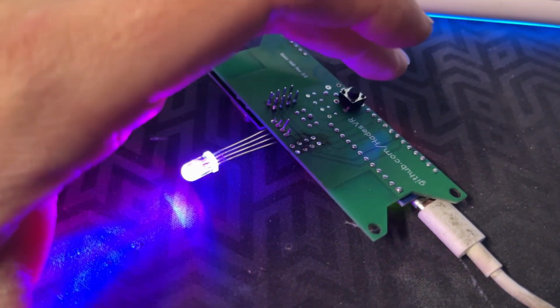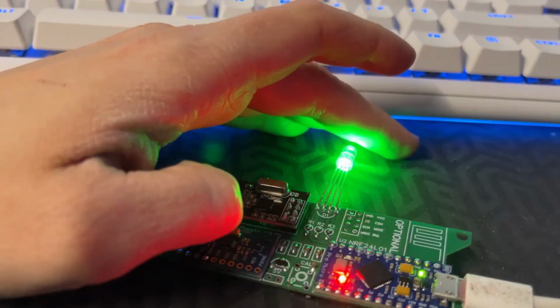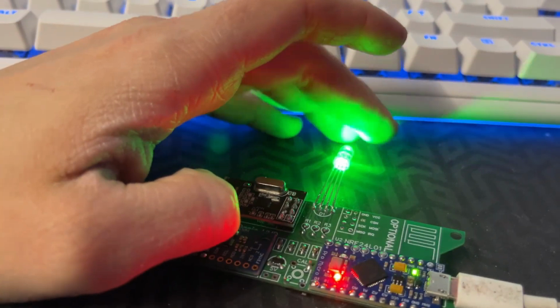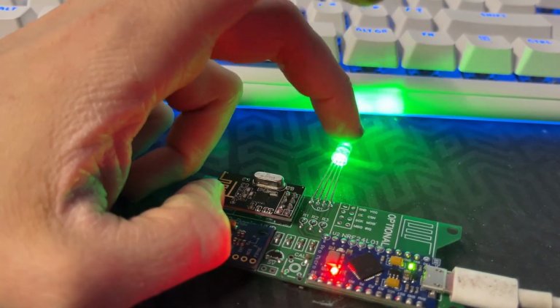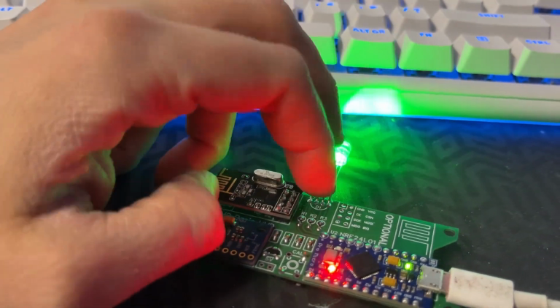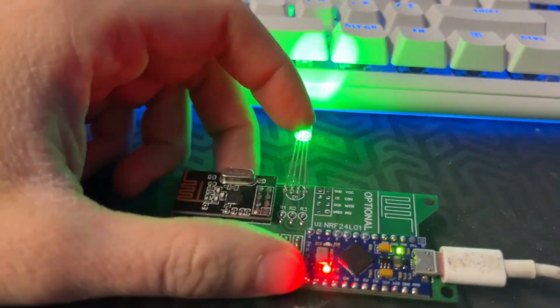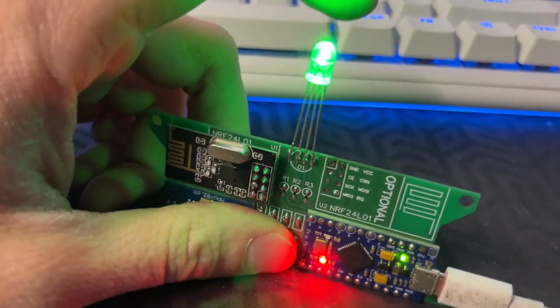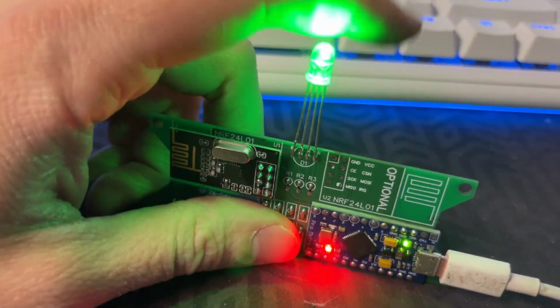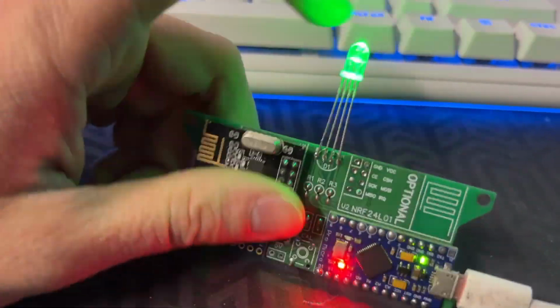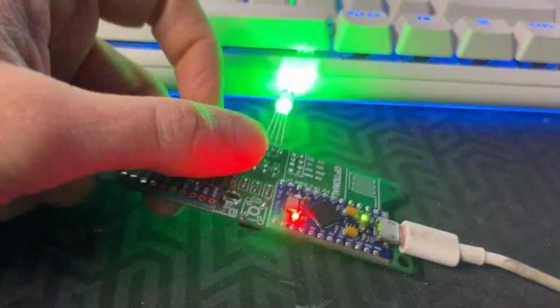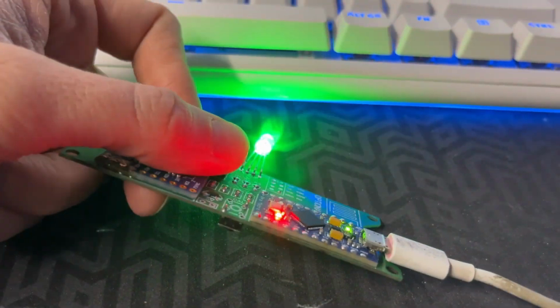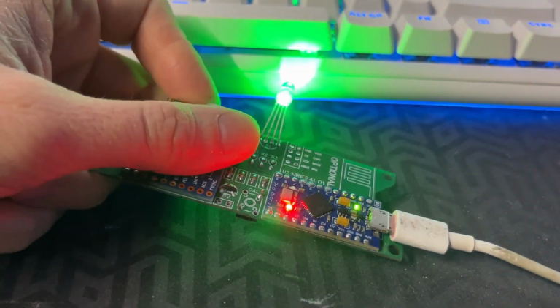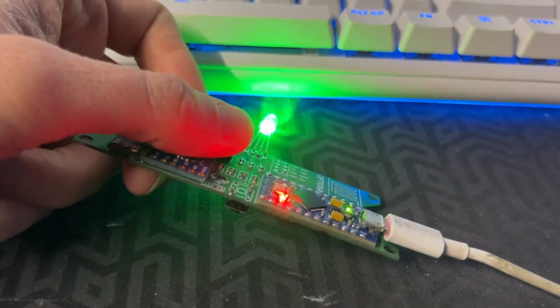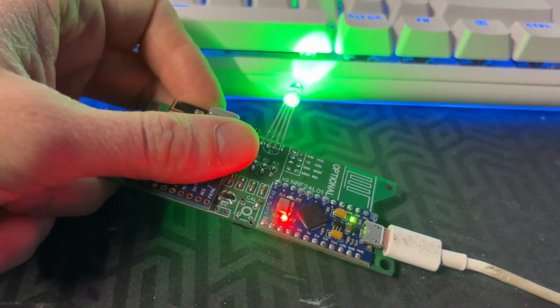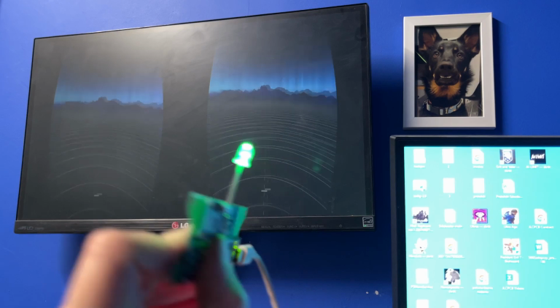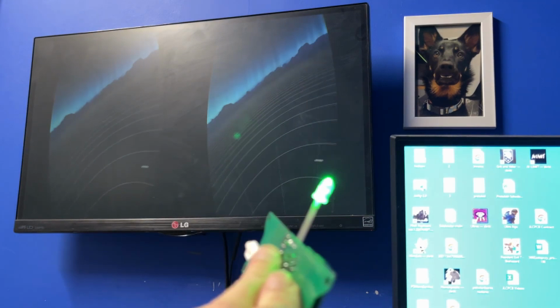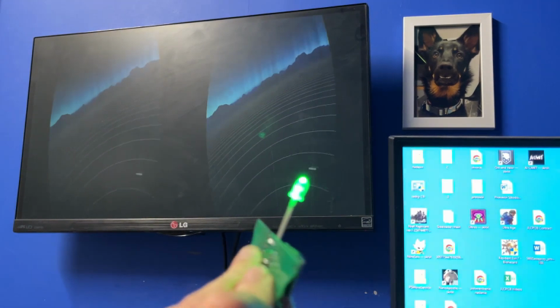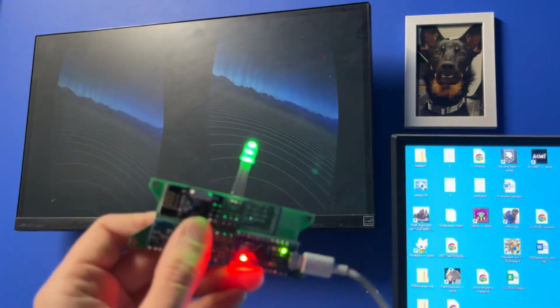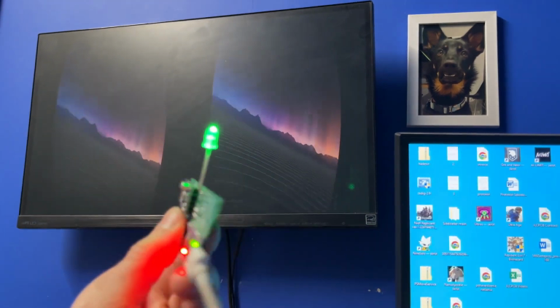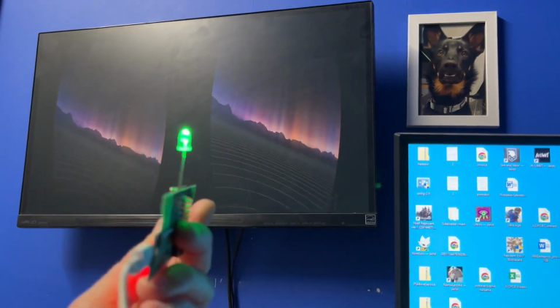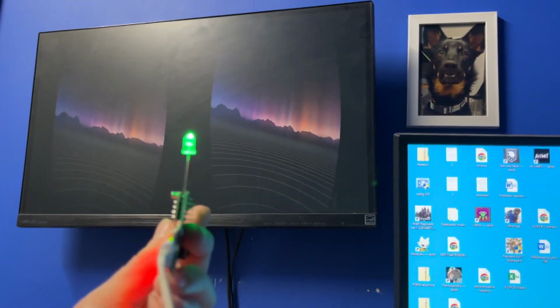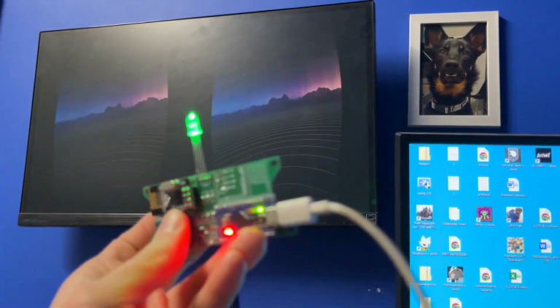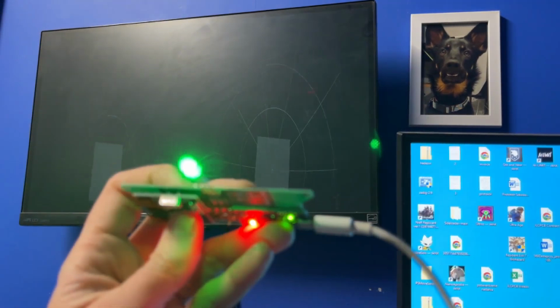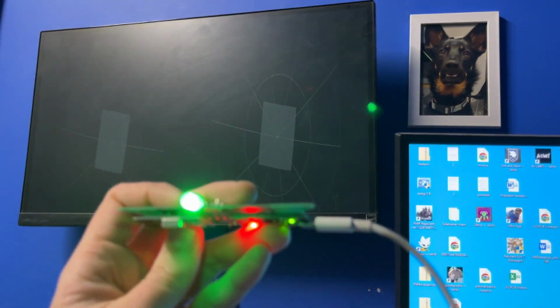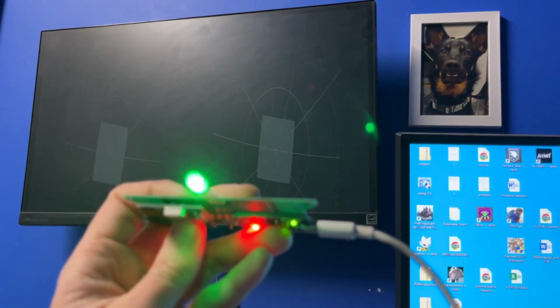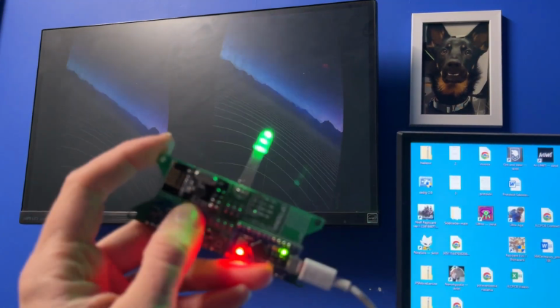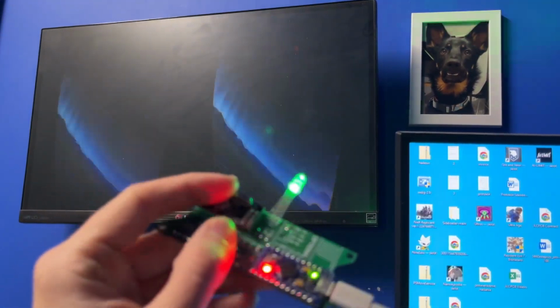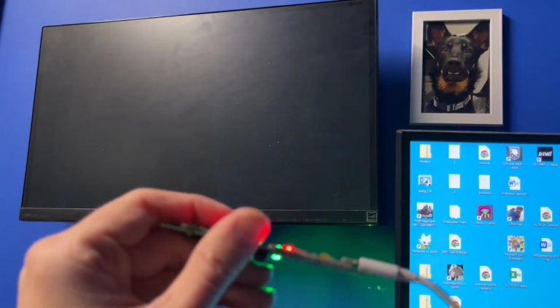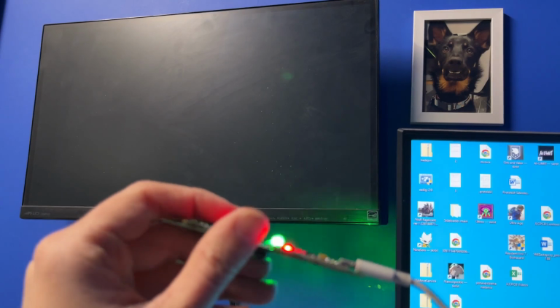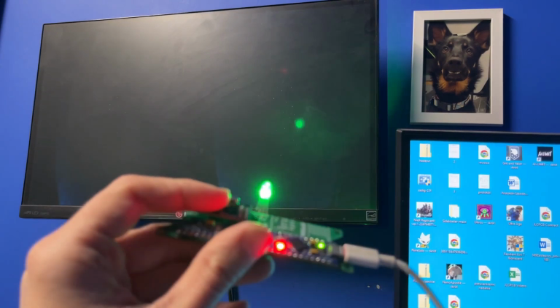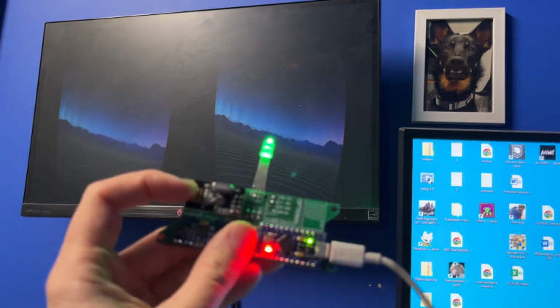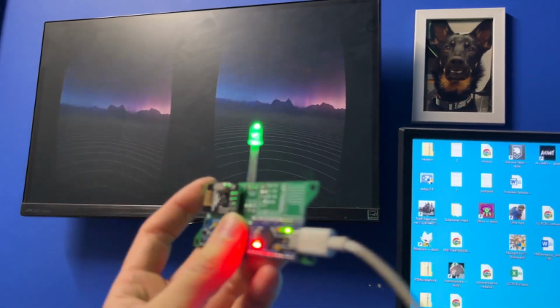I've settled for the green since it was working best with the color of my walls. Here you can see that the gyroscope is now working properly. The tracking is not enabled, but you don't need this for simple games like racing sims.